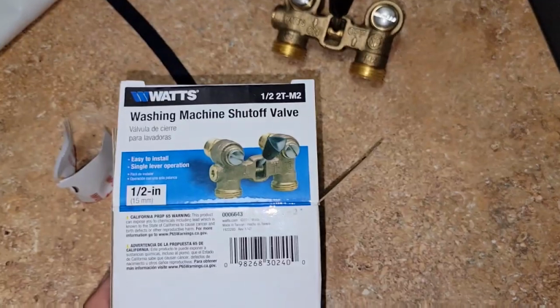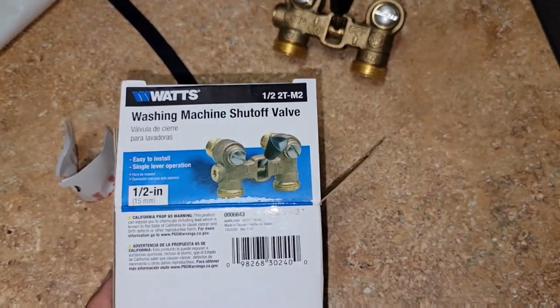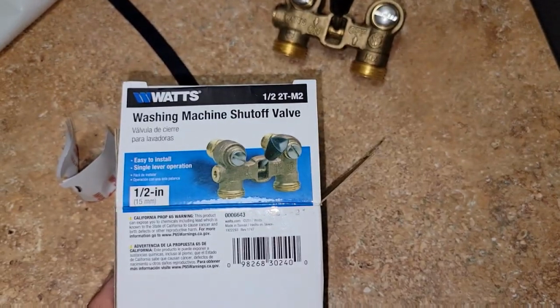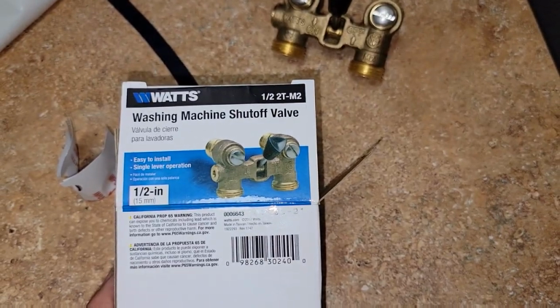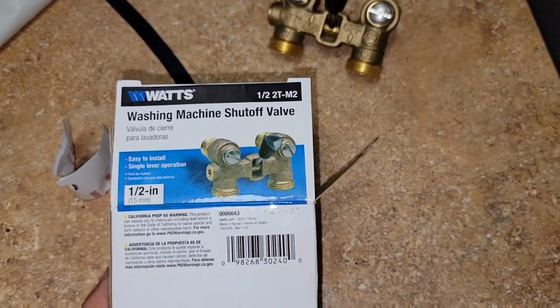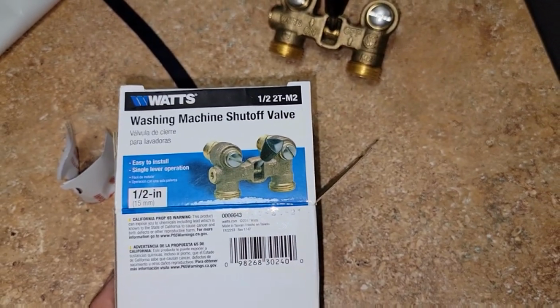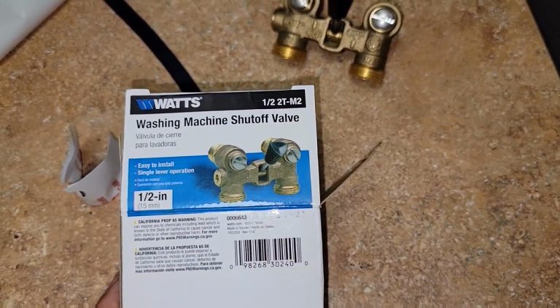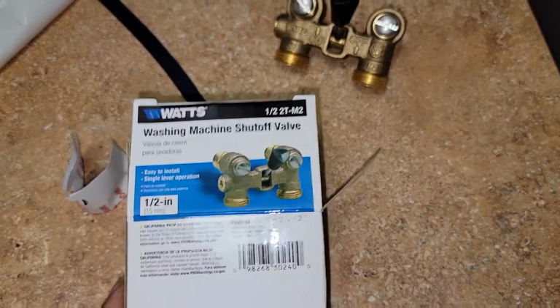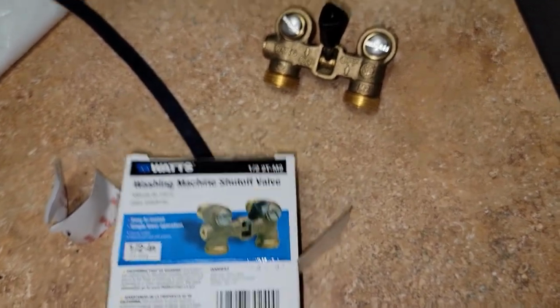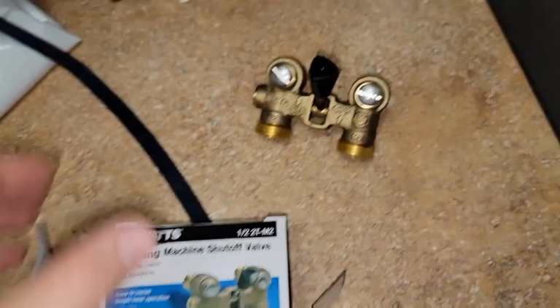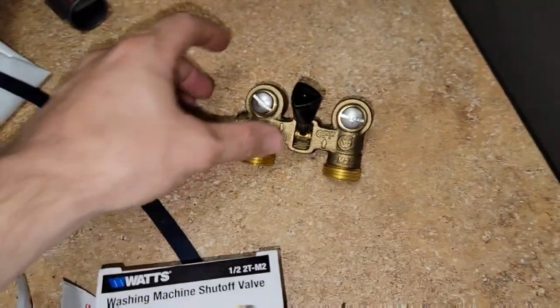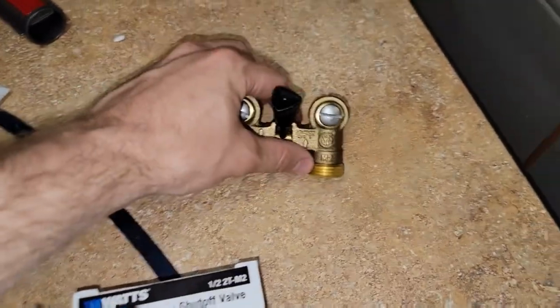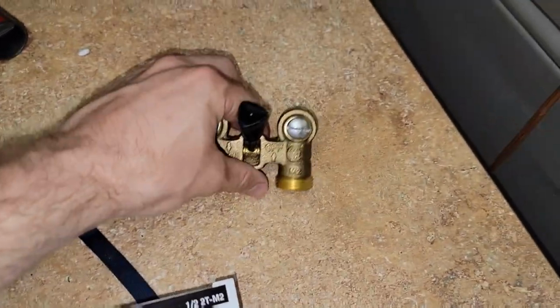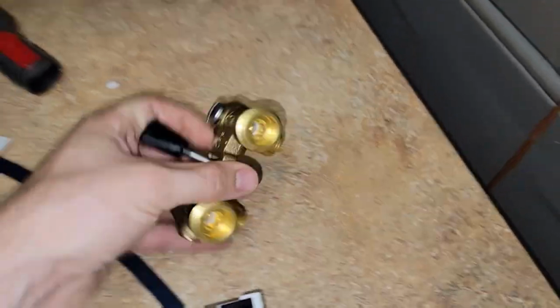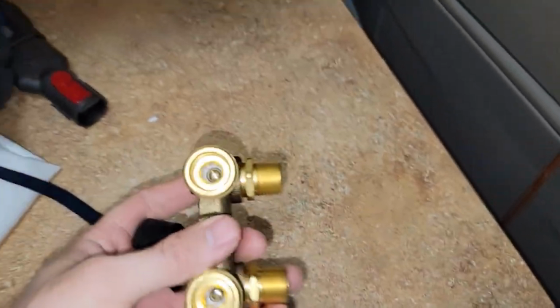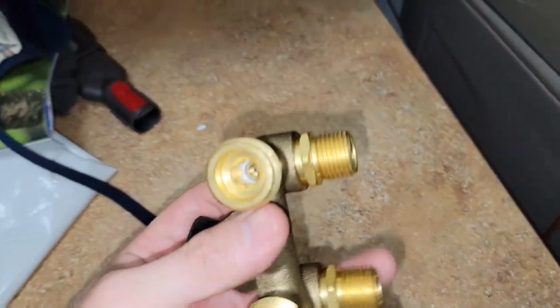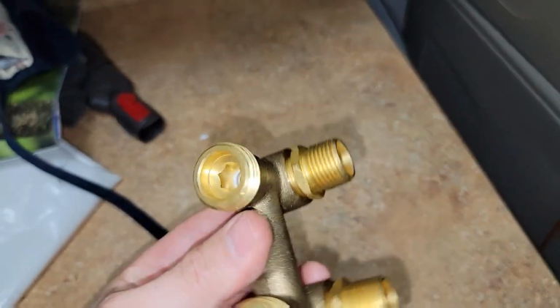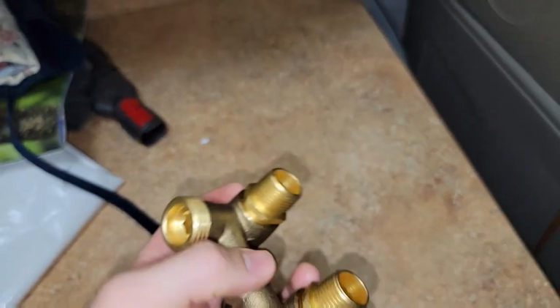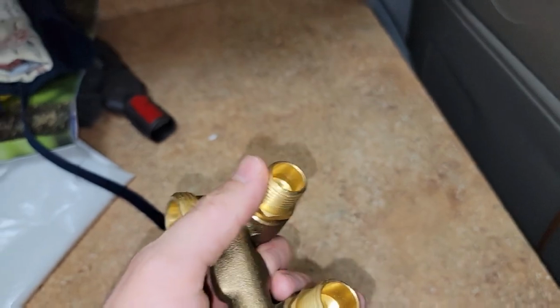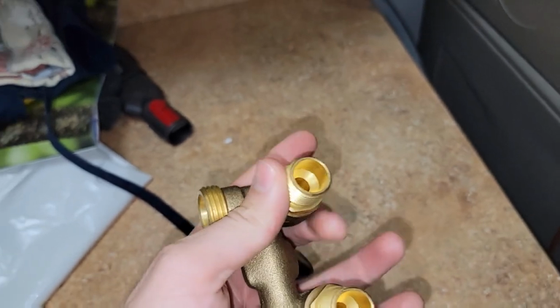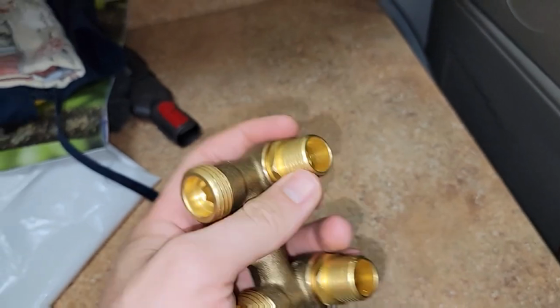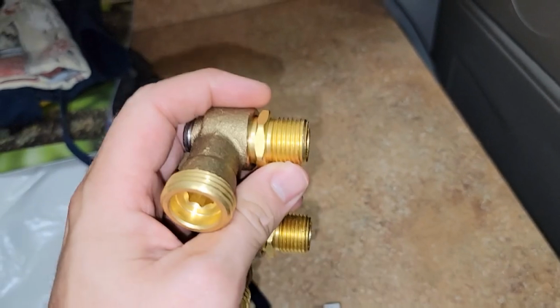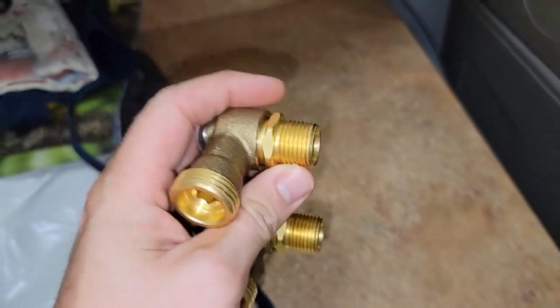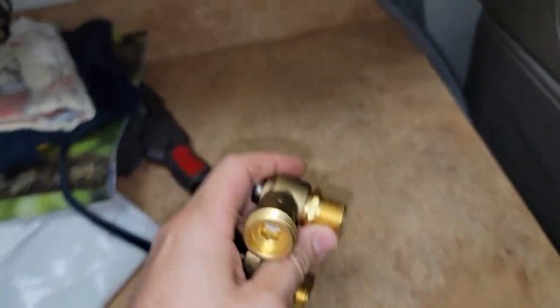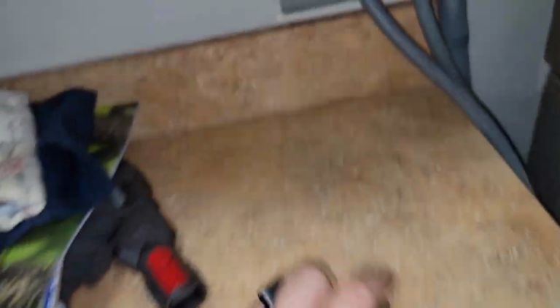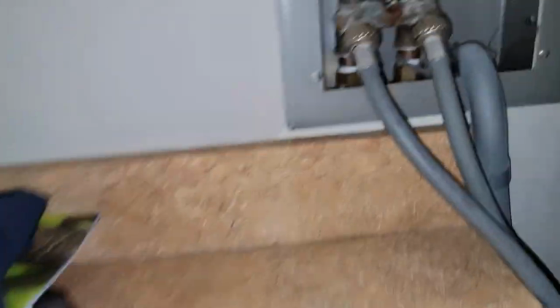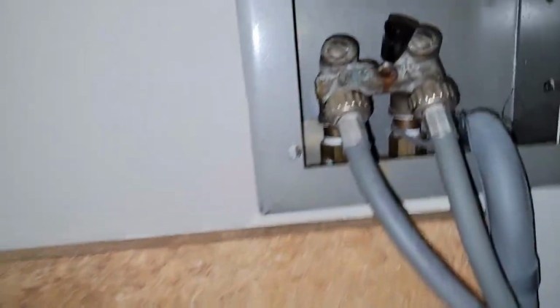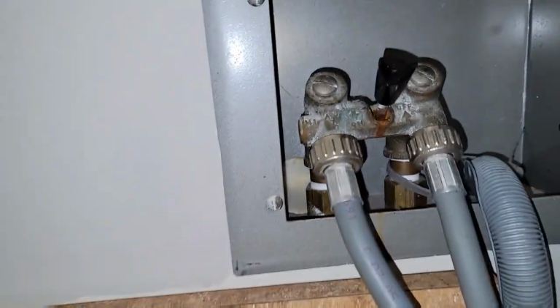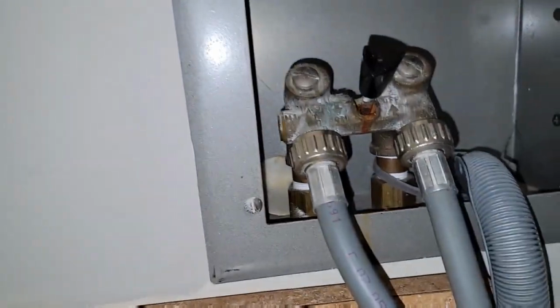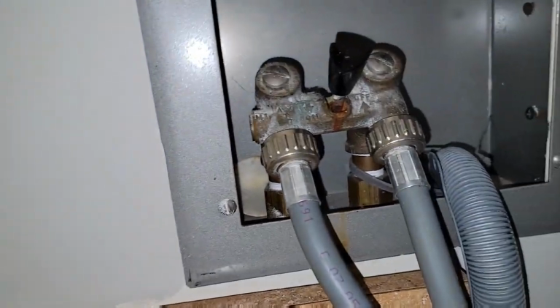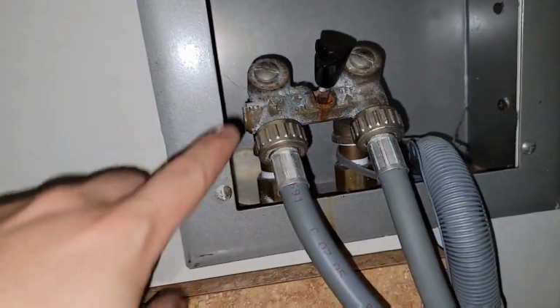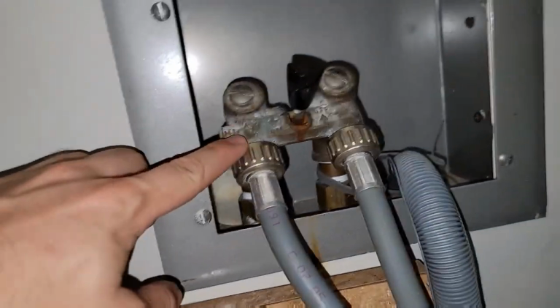This is the Watts half inch shuttle valve. It comes with the threaded adapters. We're gonna be replacing this one.